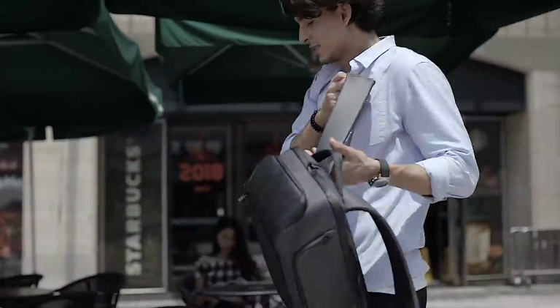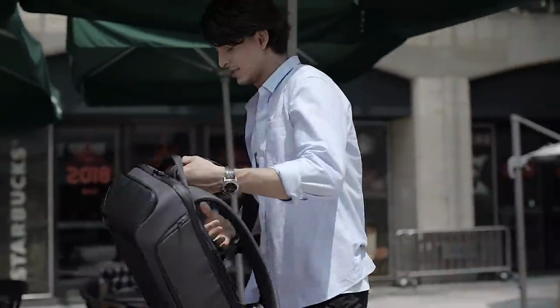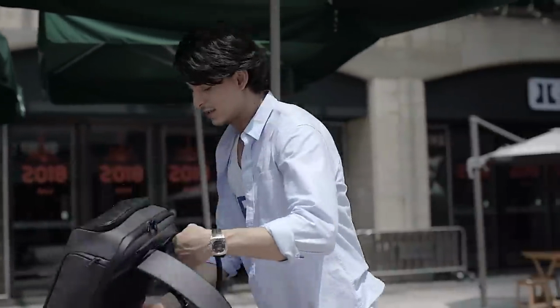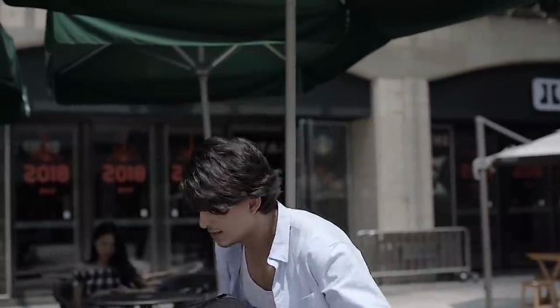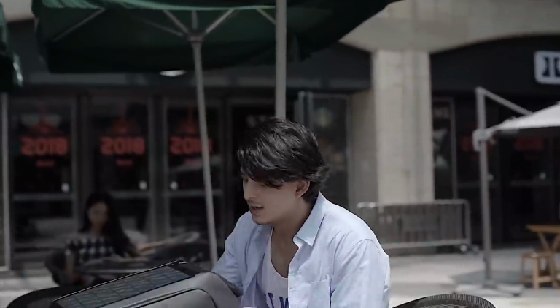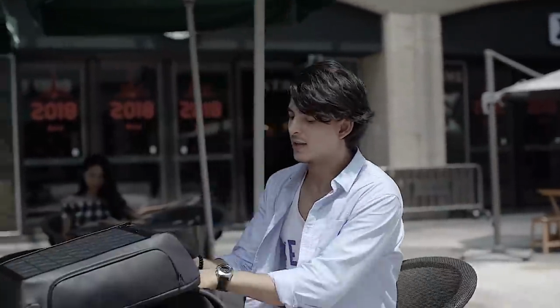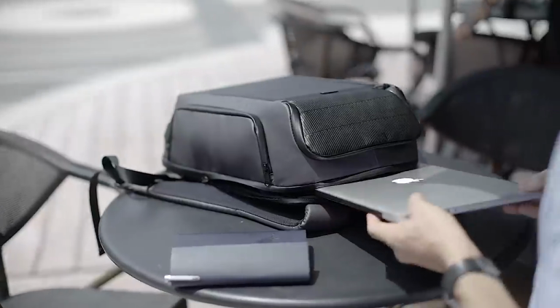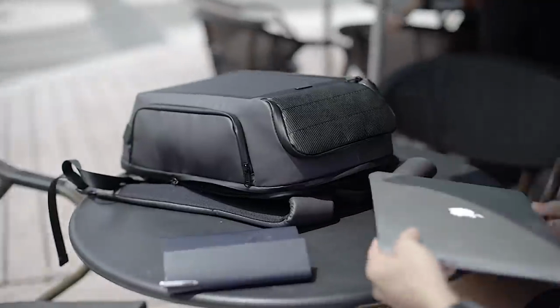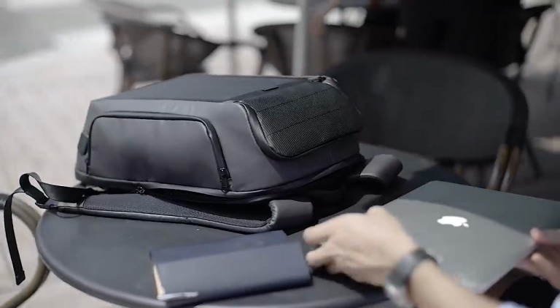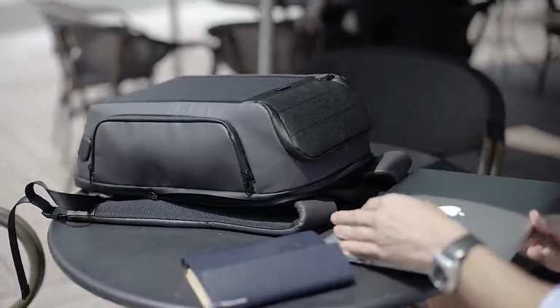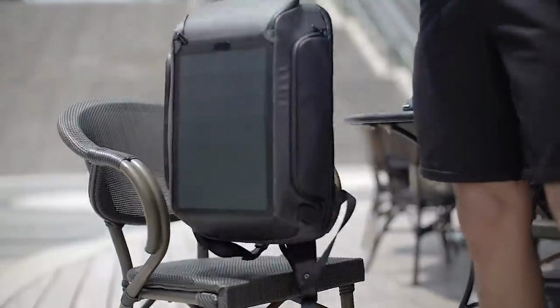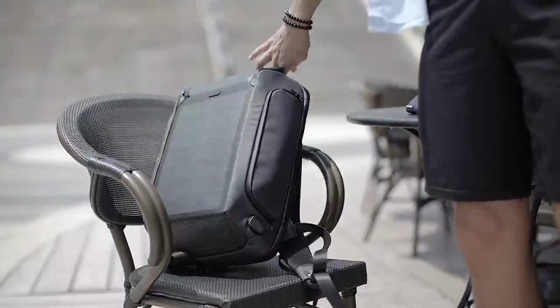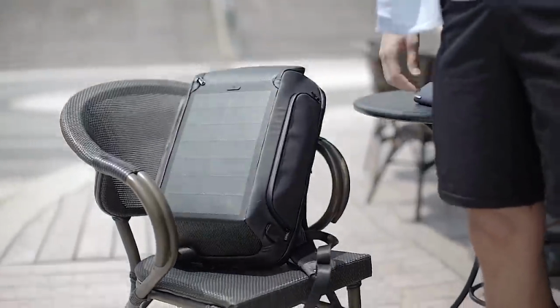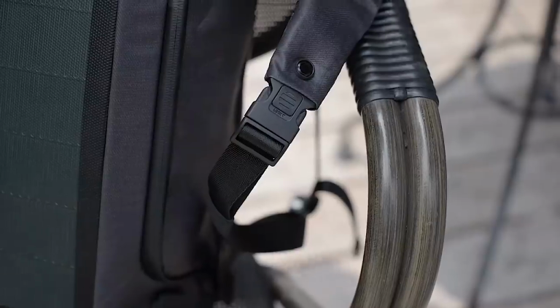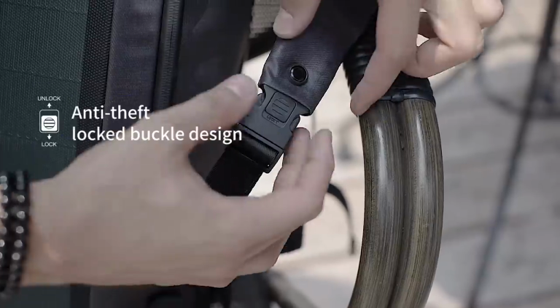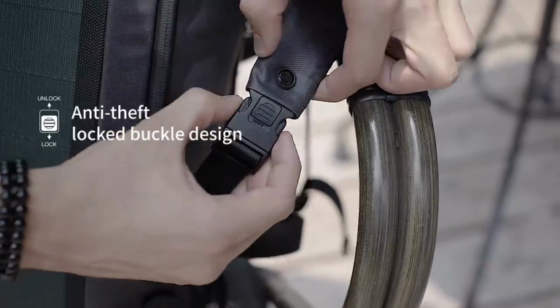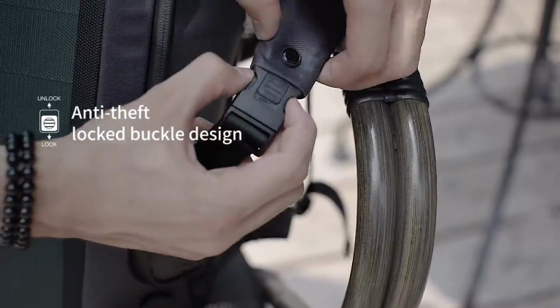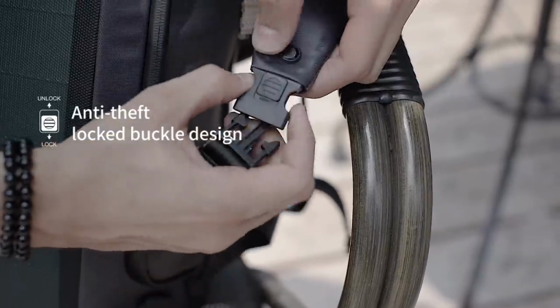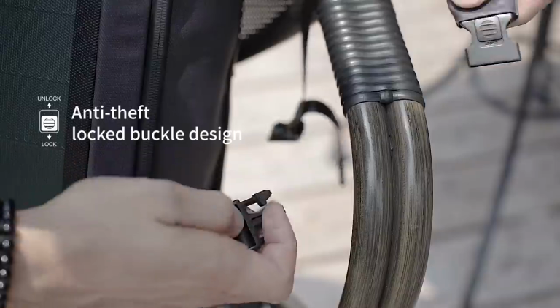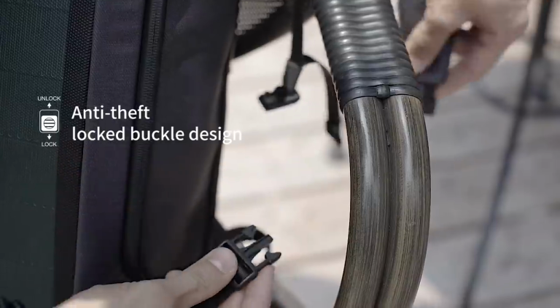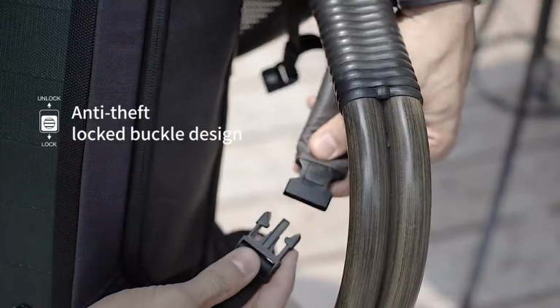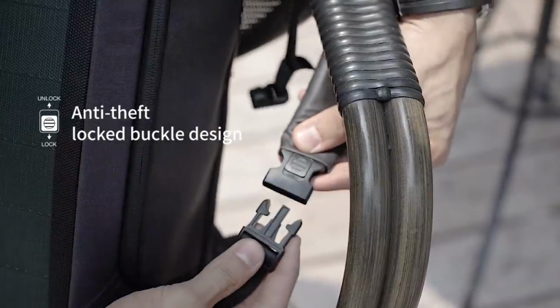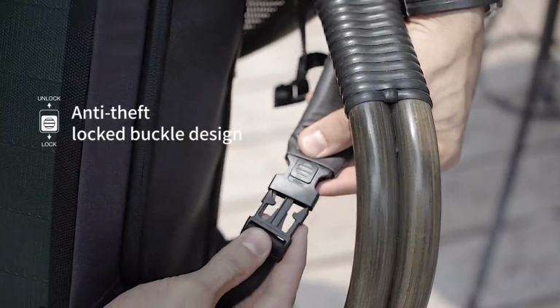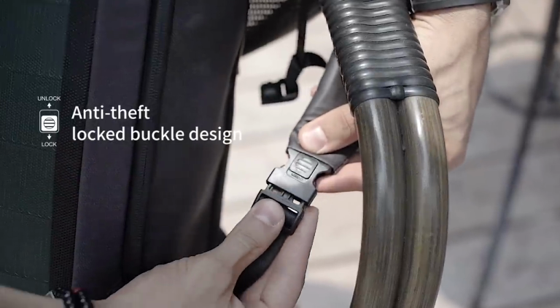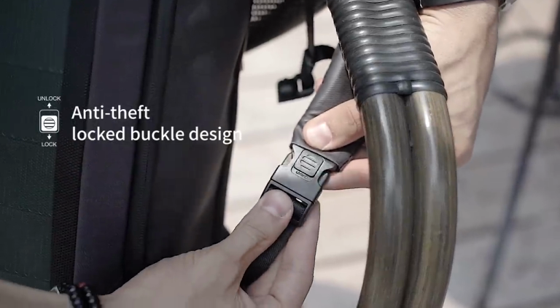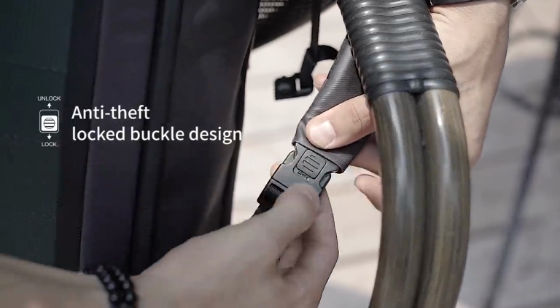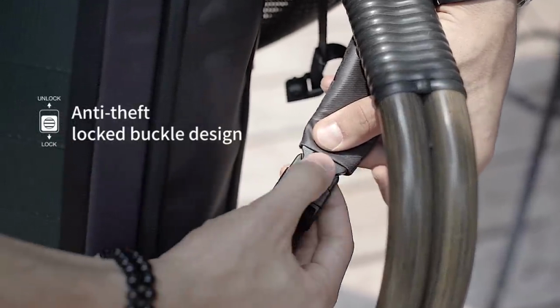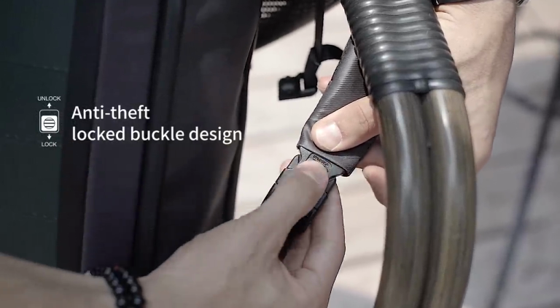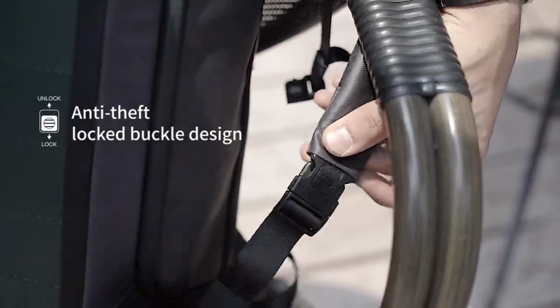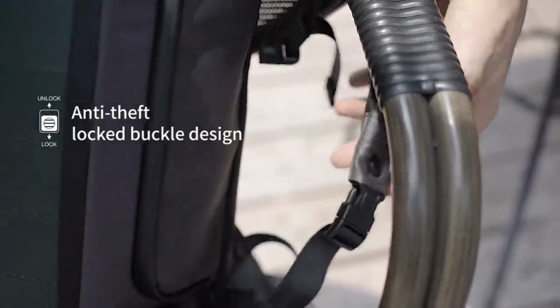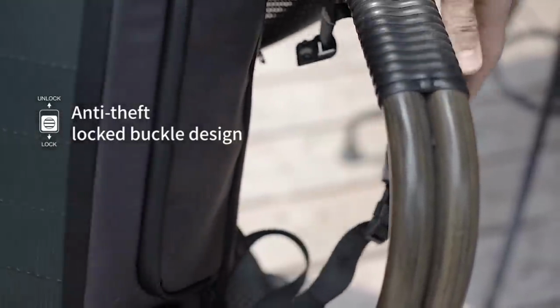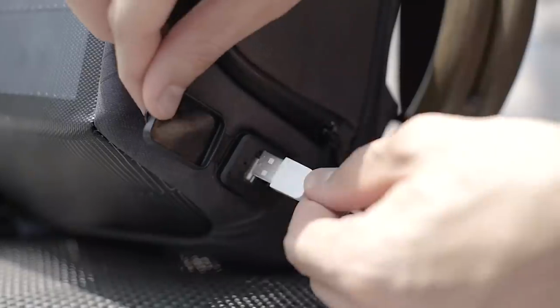Beam Backpack has detachable shoulder straps with locking buckles. These serve as an anti-theft security system. Loop the strap, click the buckle, and lock it up.